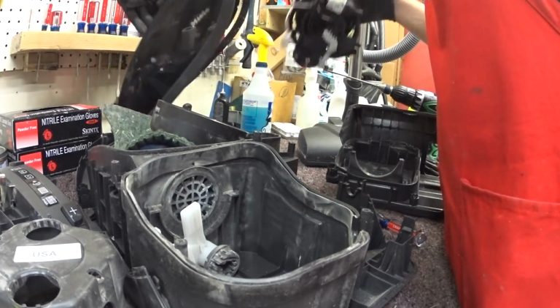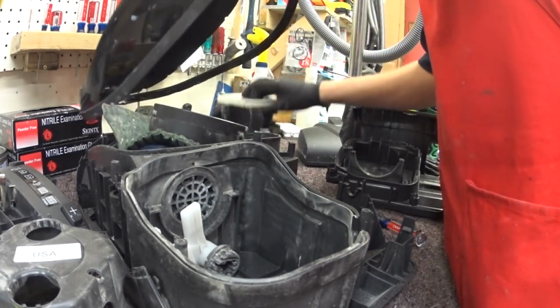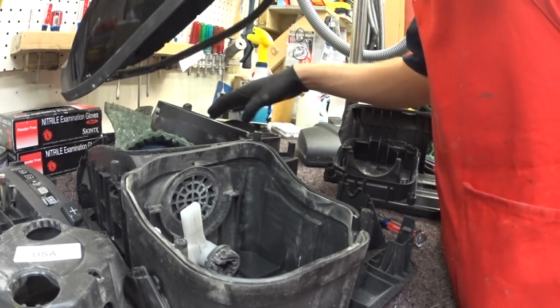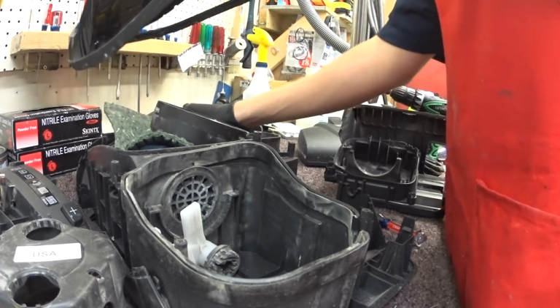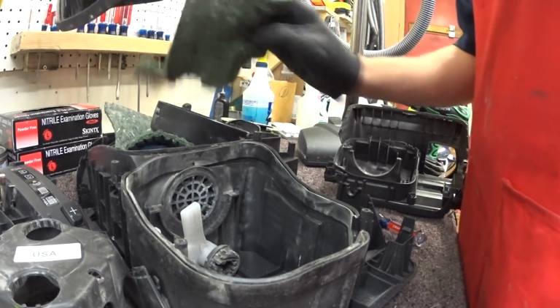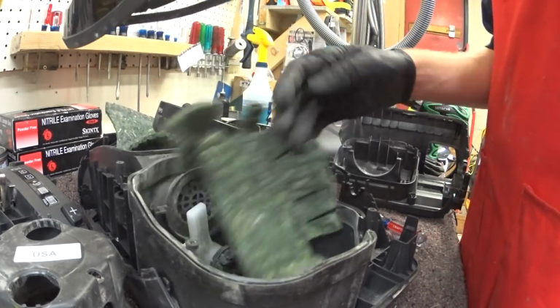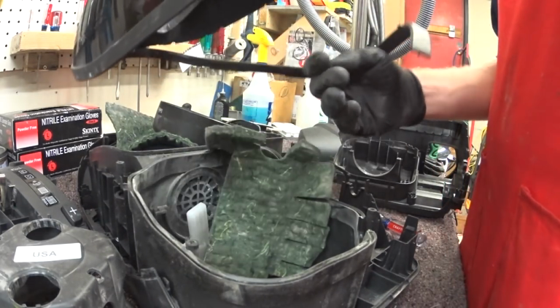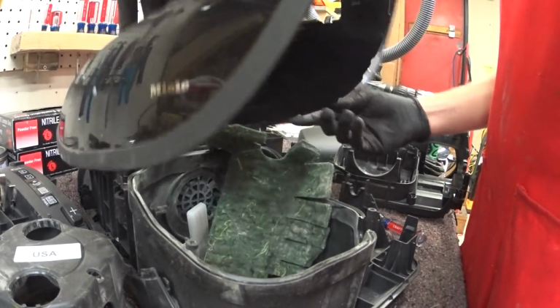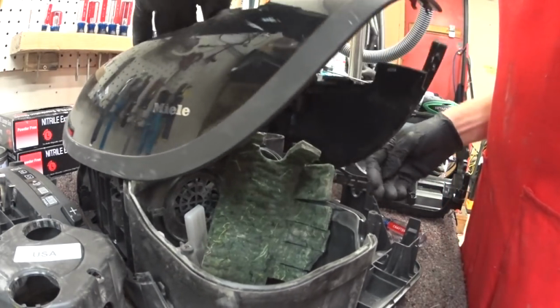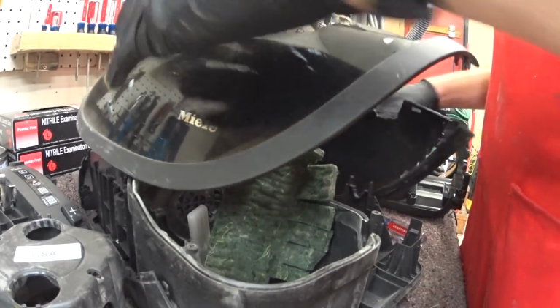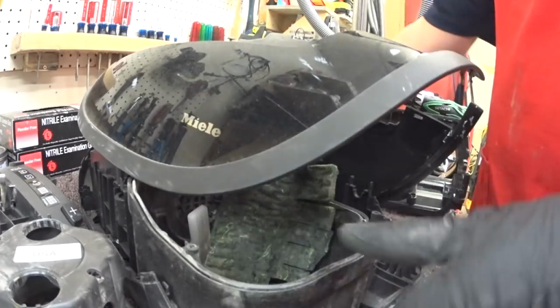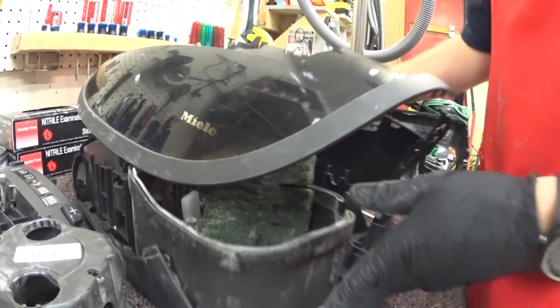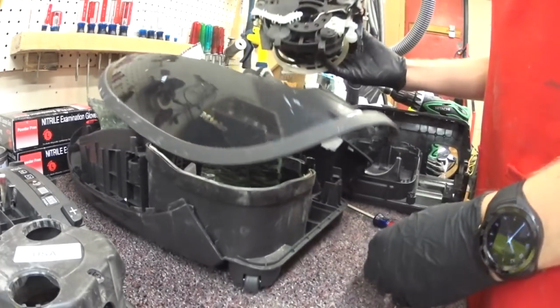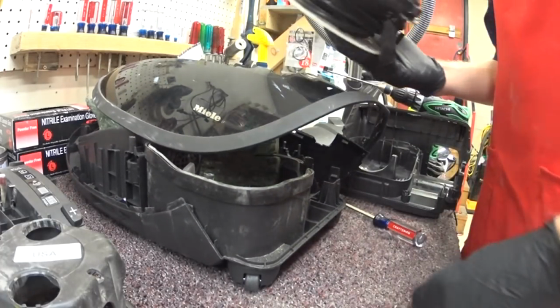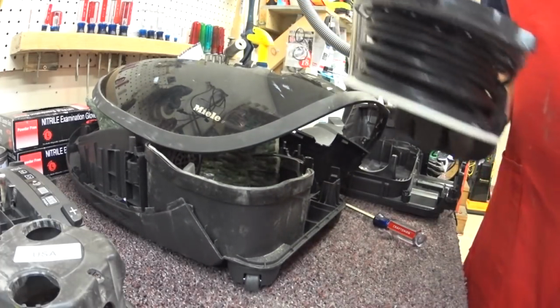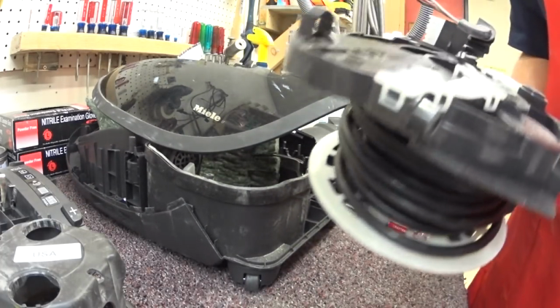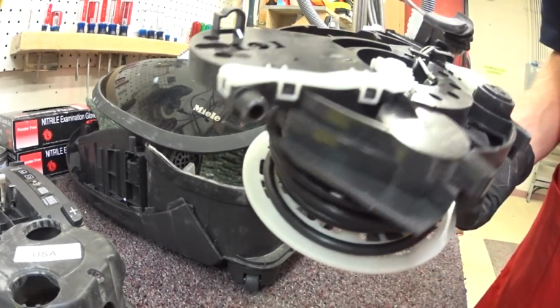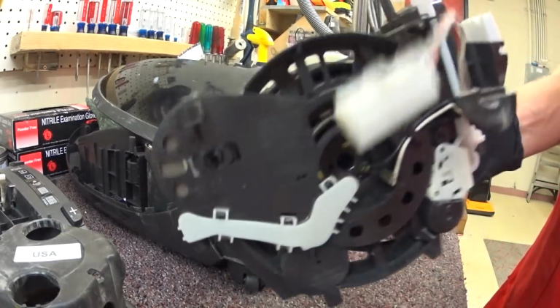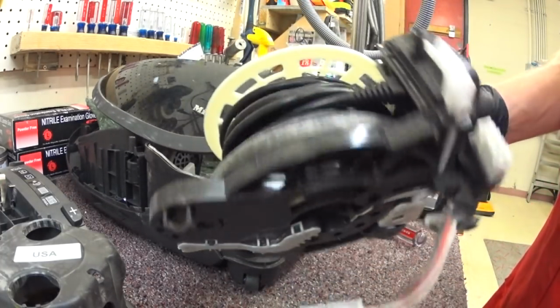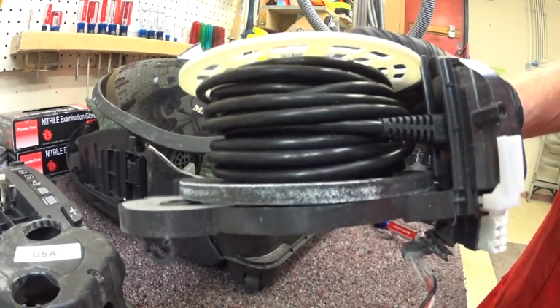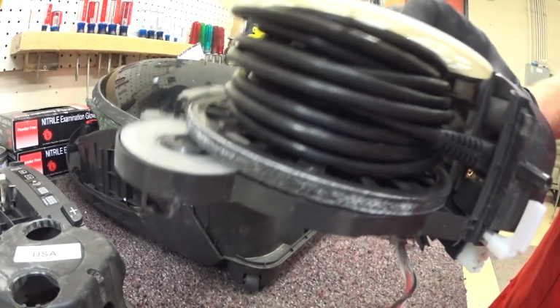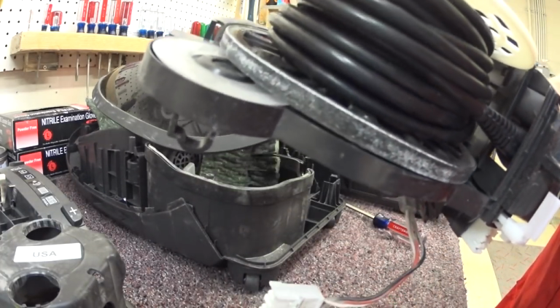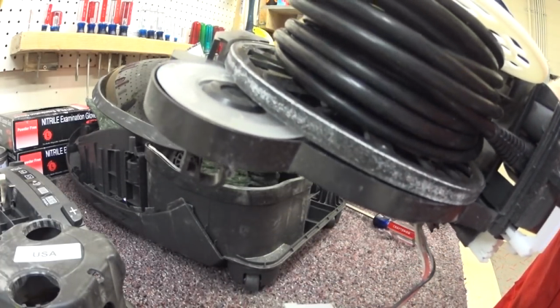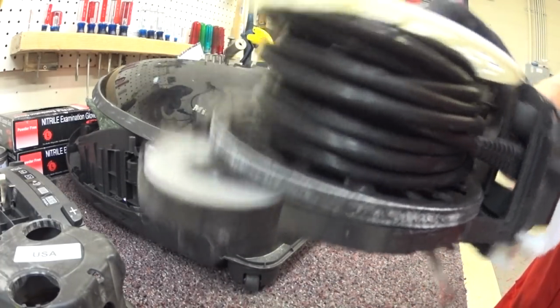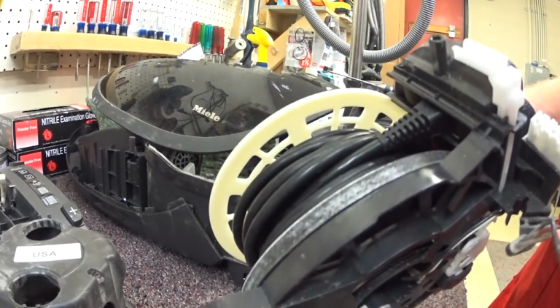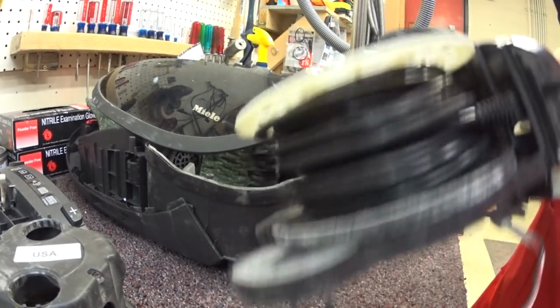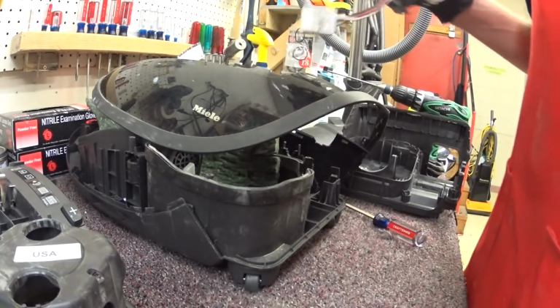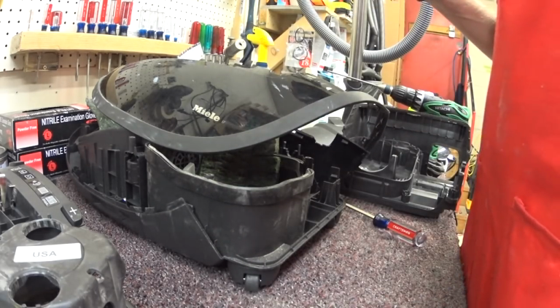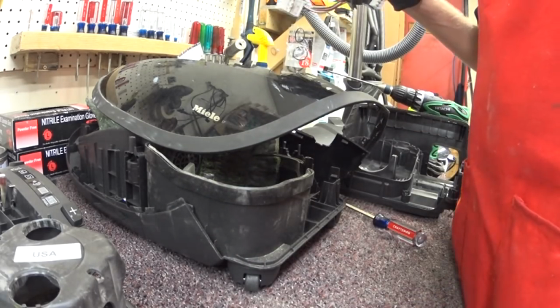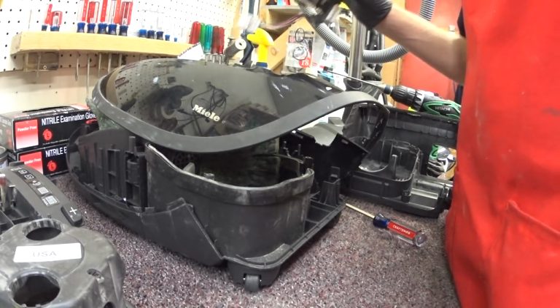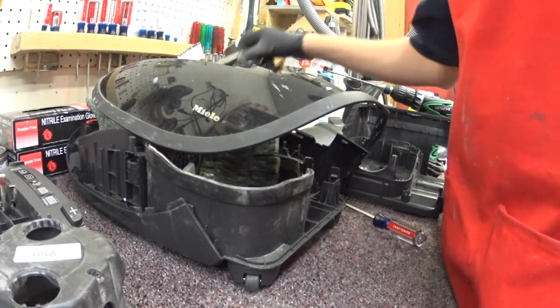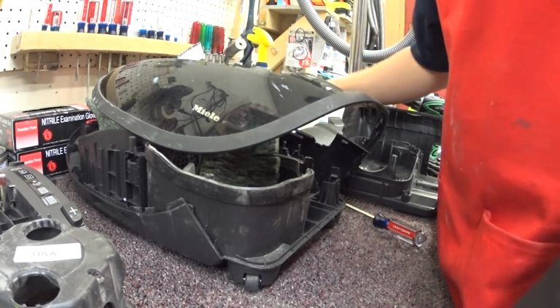I think that's an improvement actually. These cord reels — I have to say these newer generation of cord reels we've had zero problems with, so that's a good thing too.